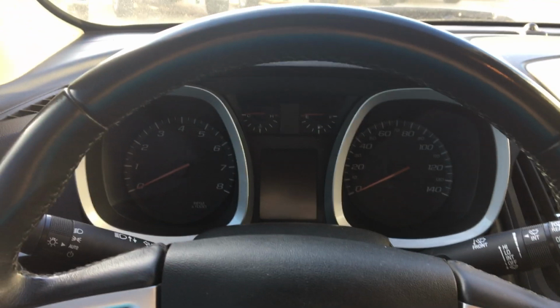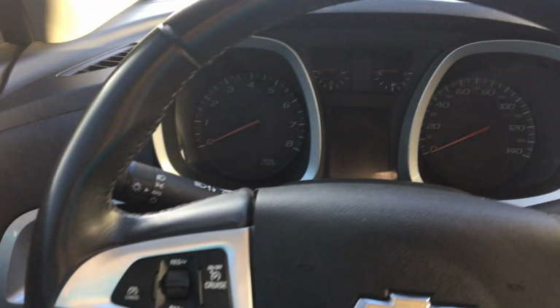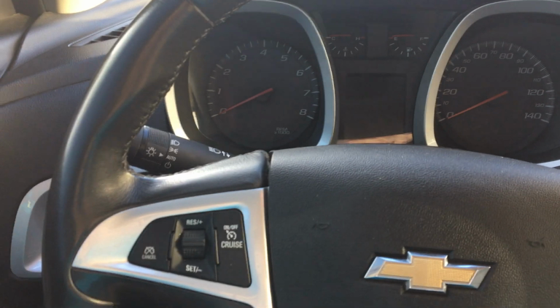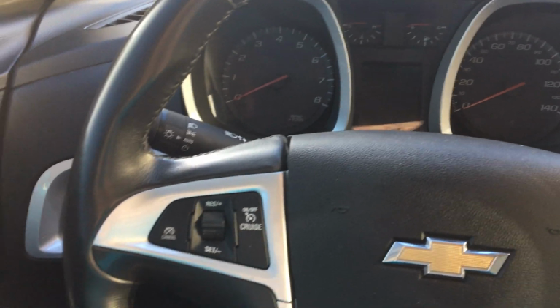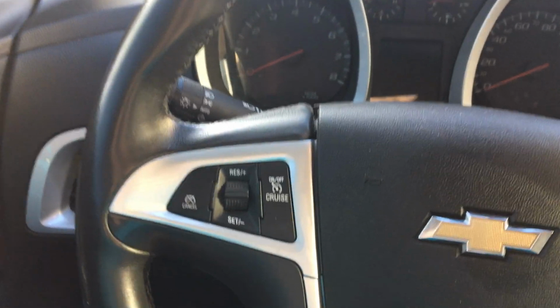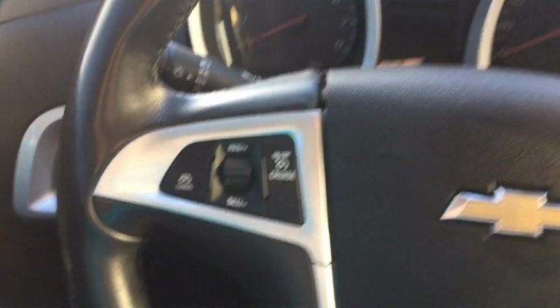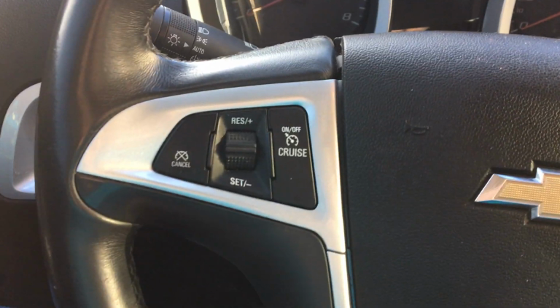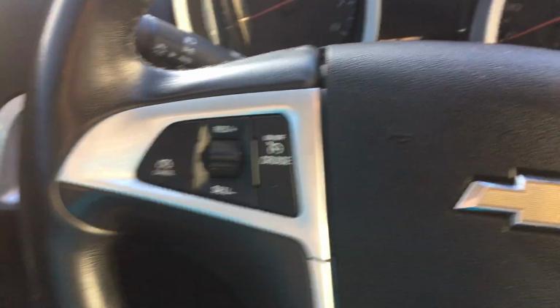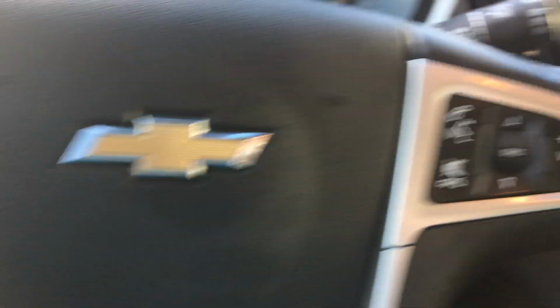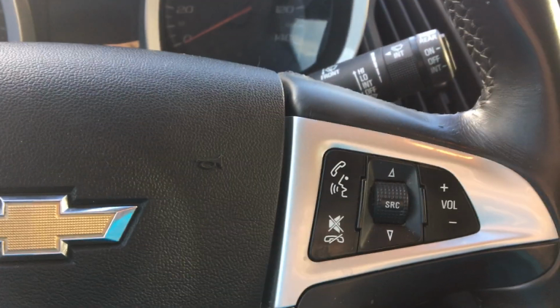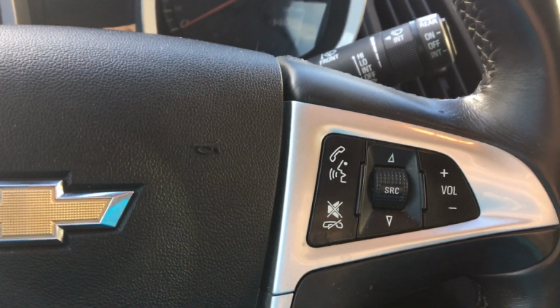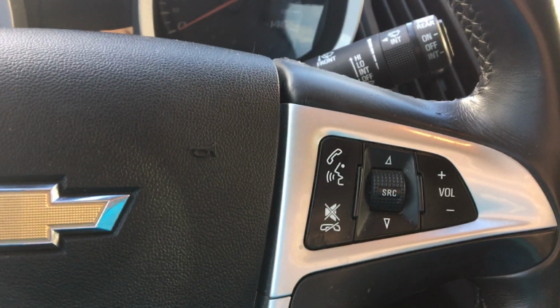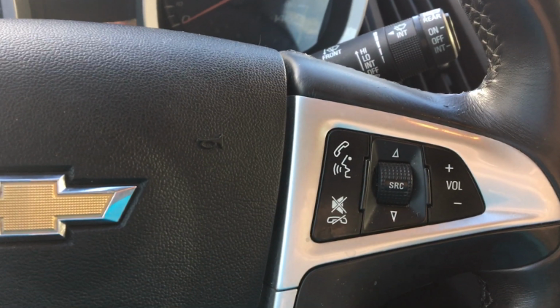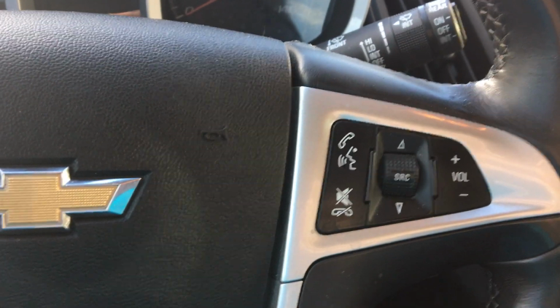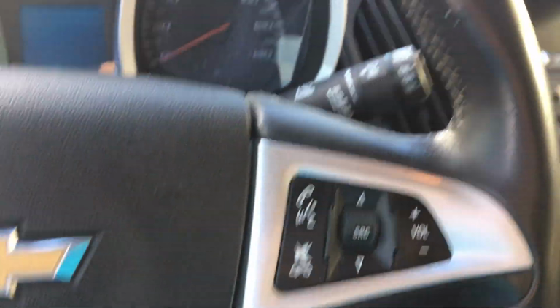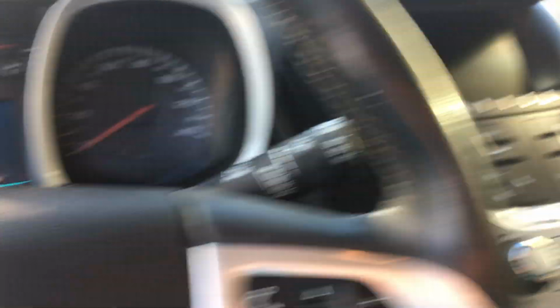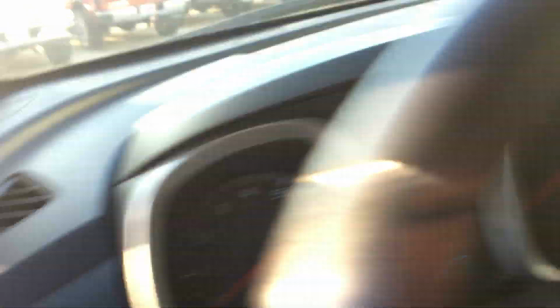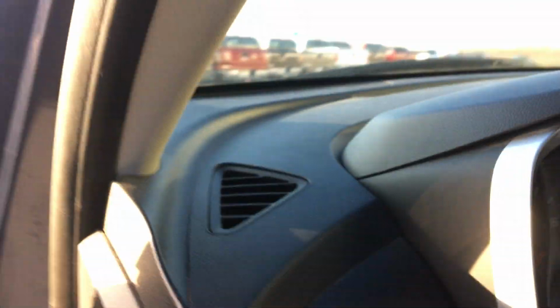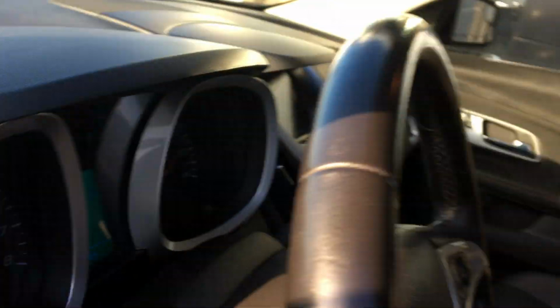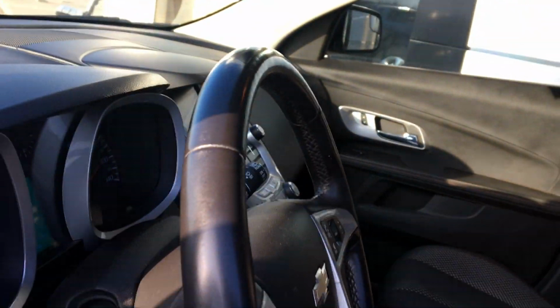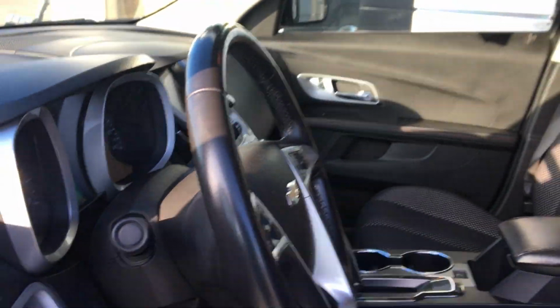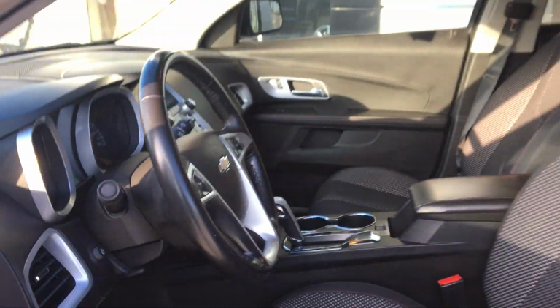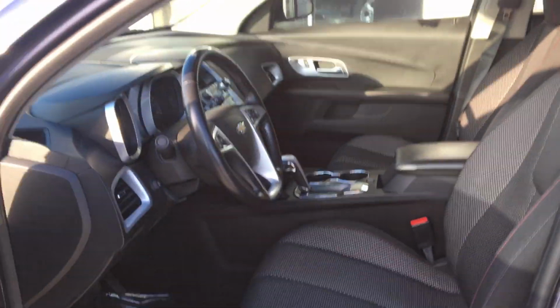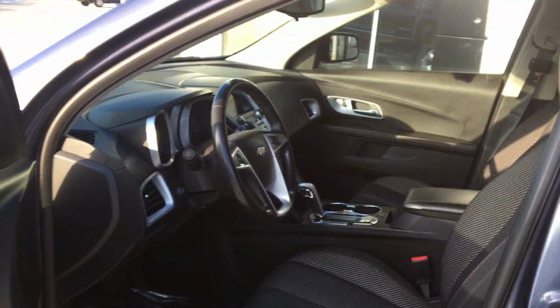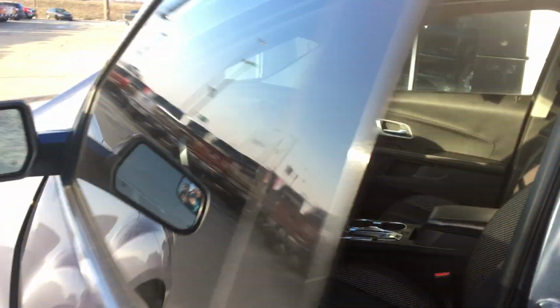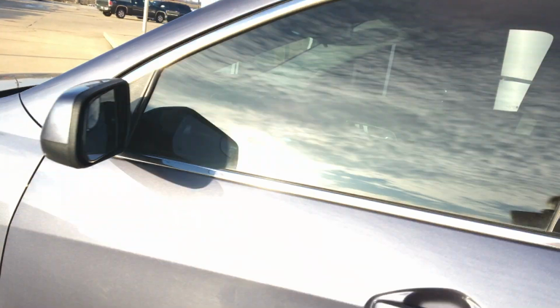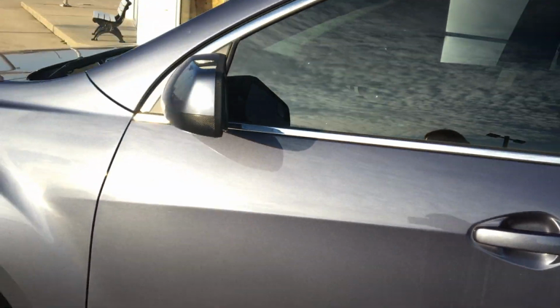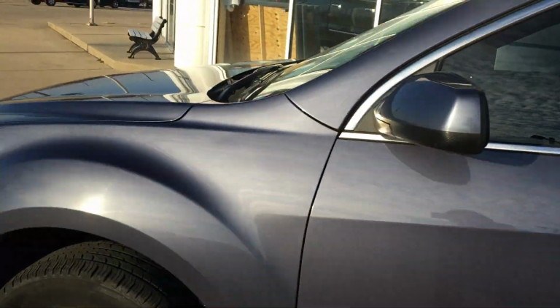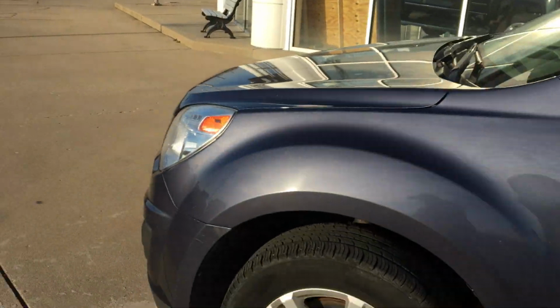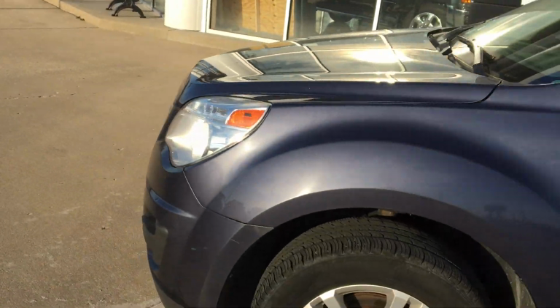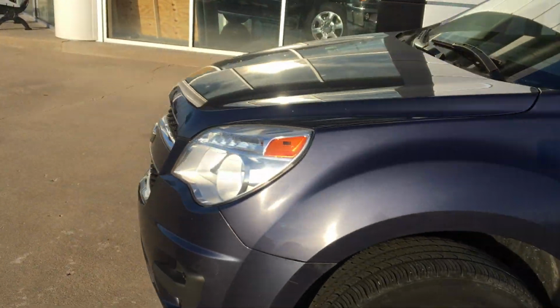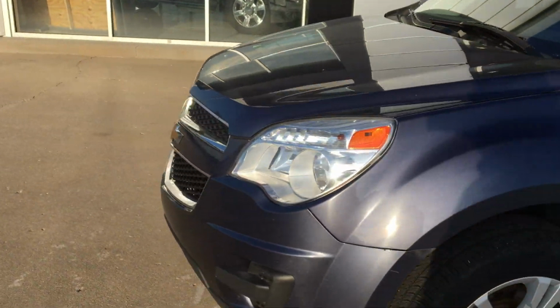The gorgeous leather wrapped steering wheel features cruise control settings, as well as hands free calling and radio capabilities. This model also features remote start and keyless entry.